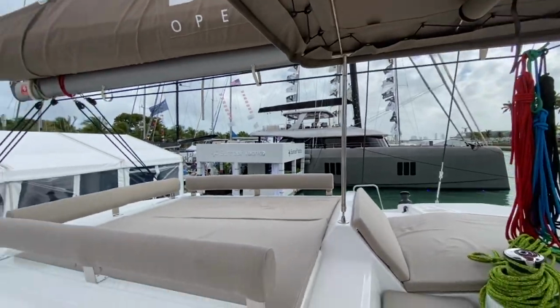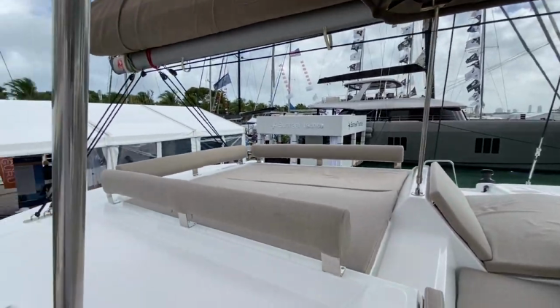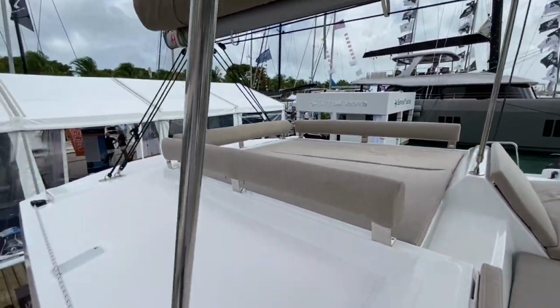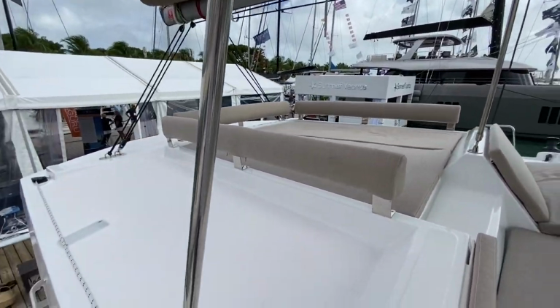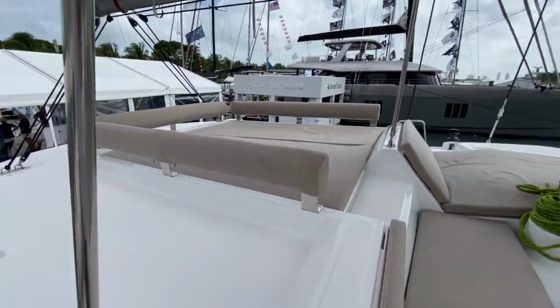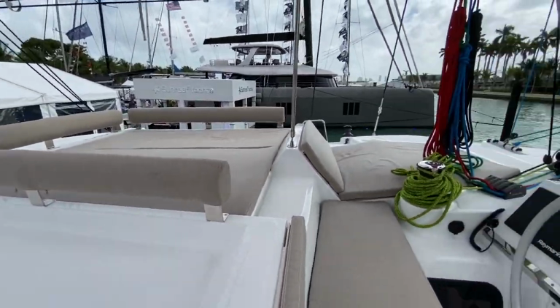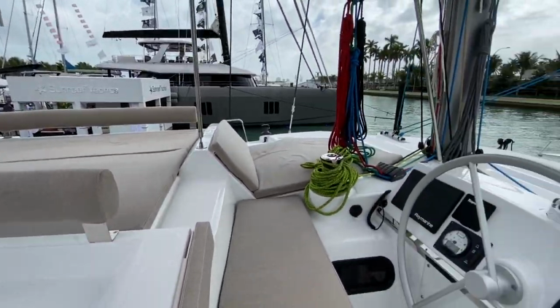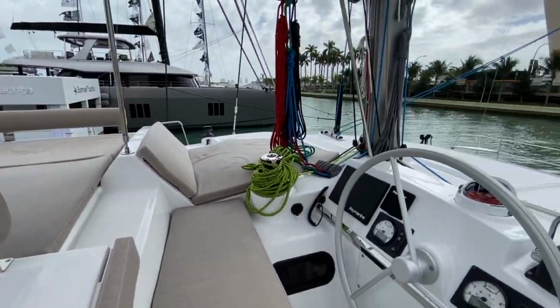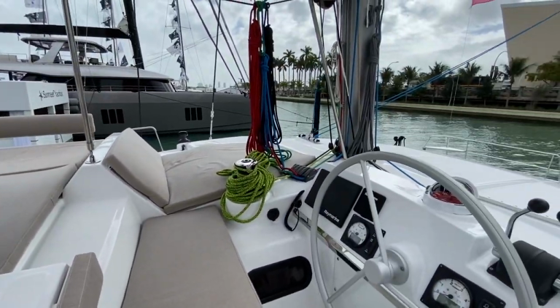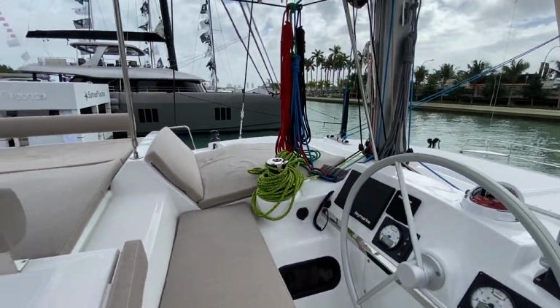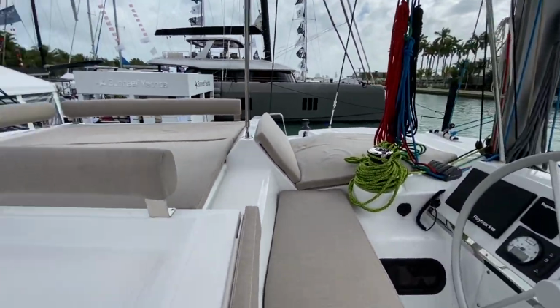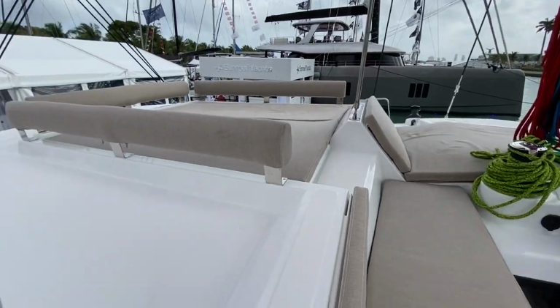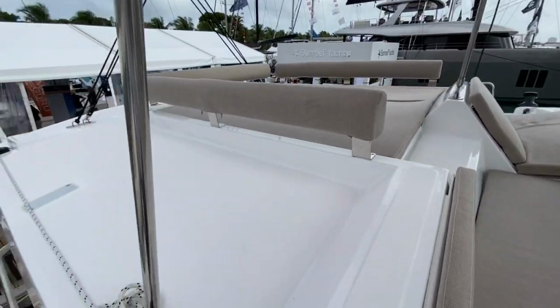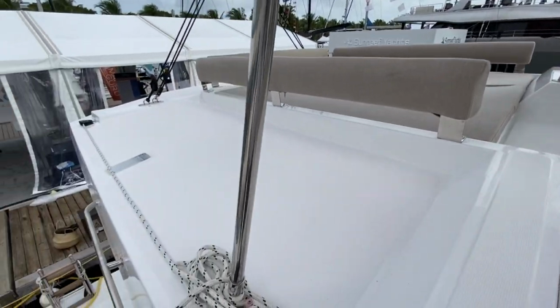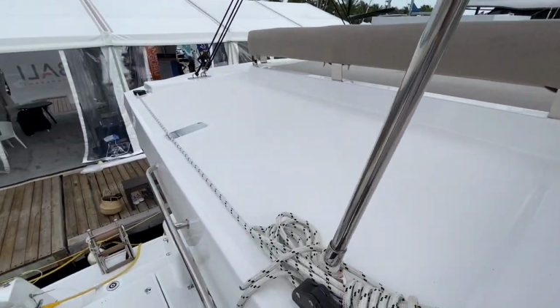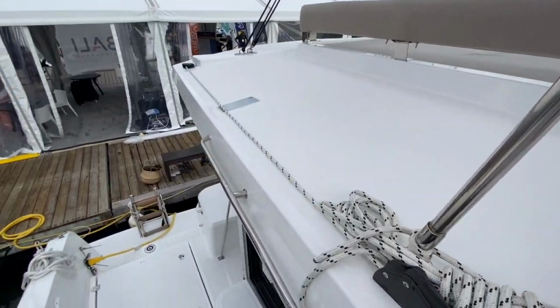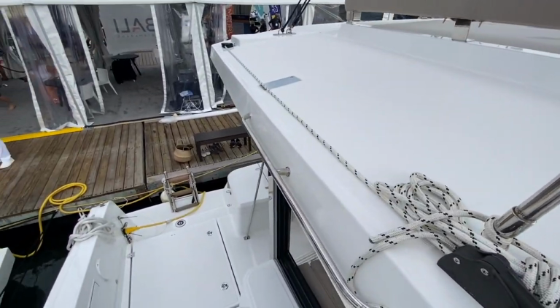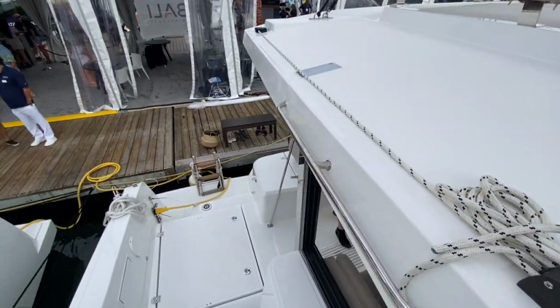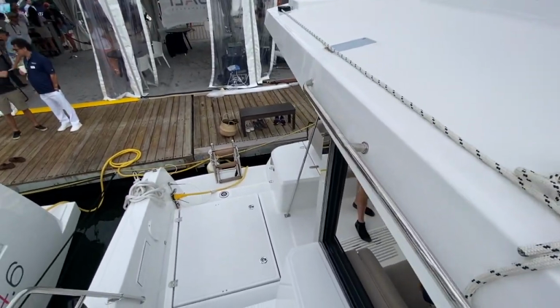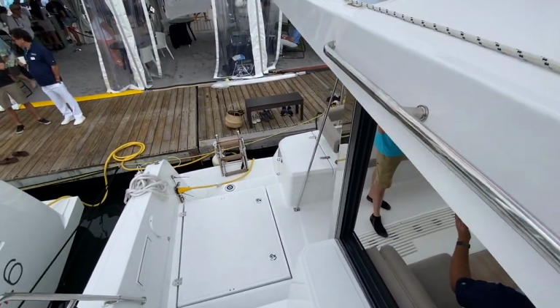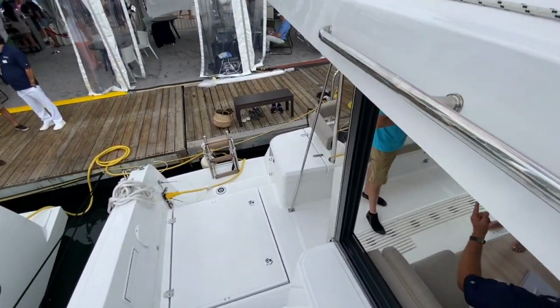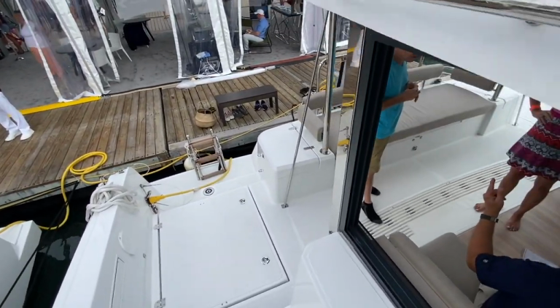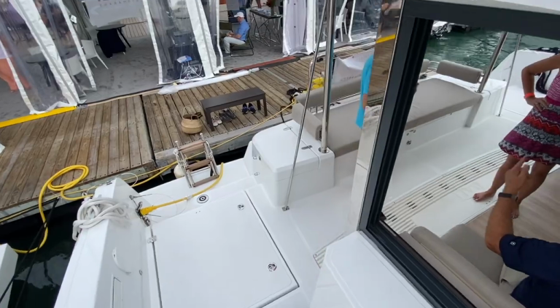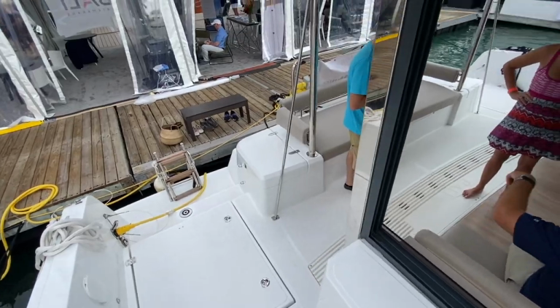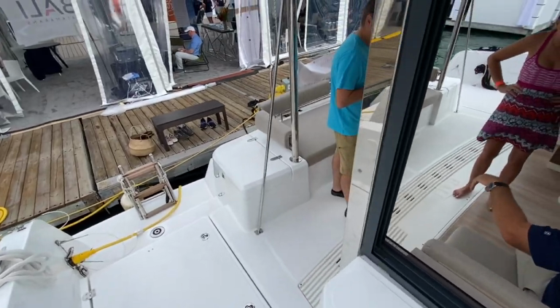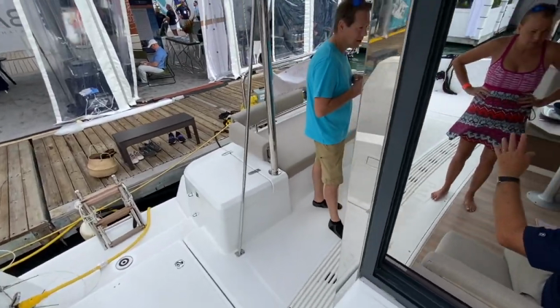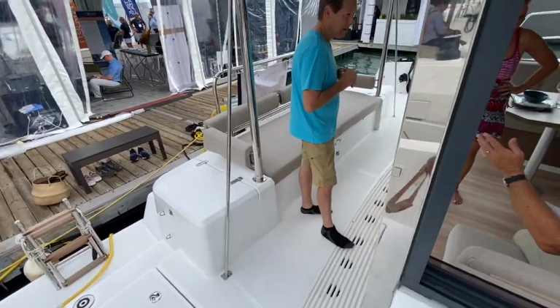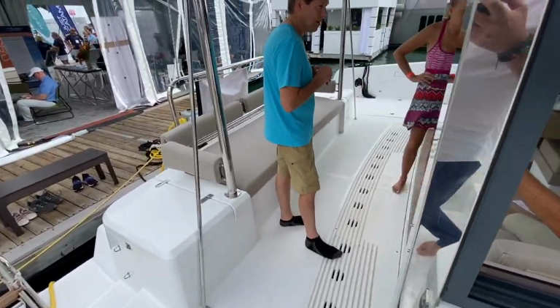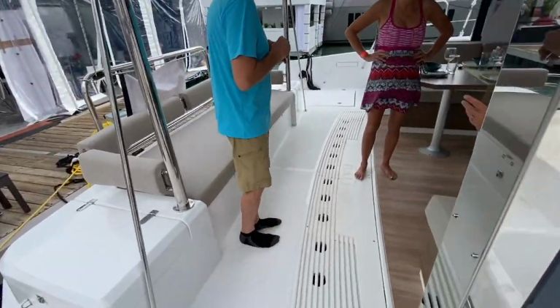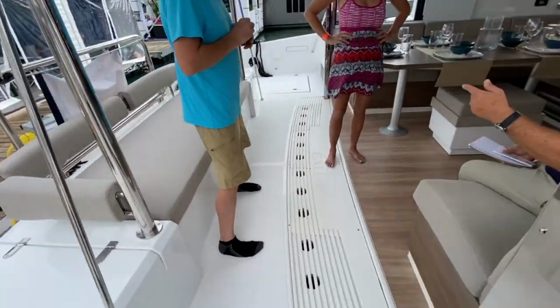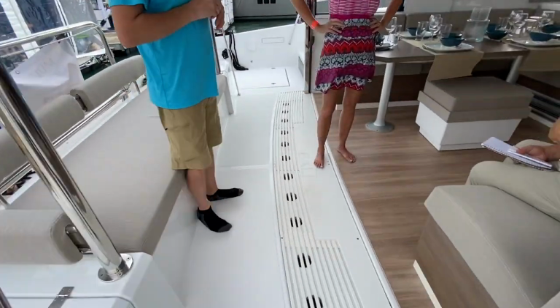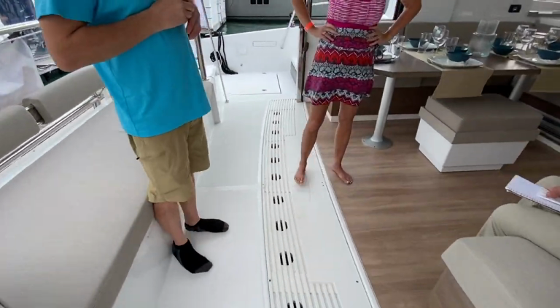Lots of walkable space forward and aft. We'll just keep things moving forward and show you the rest of this yacht — the Vally 4.2.